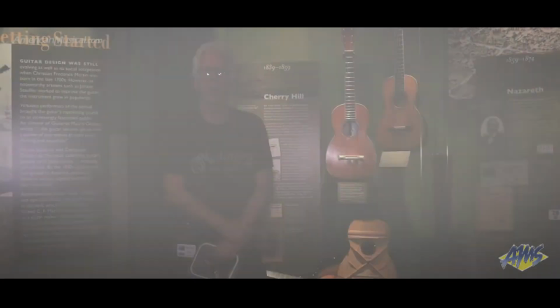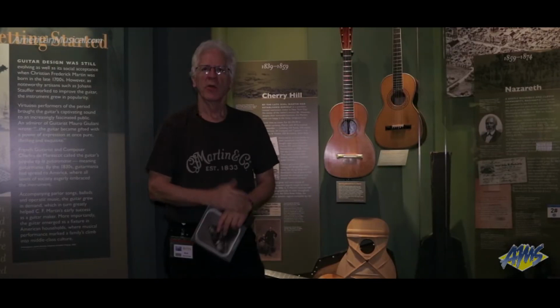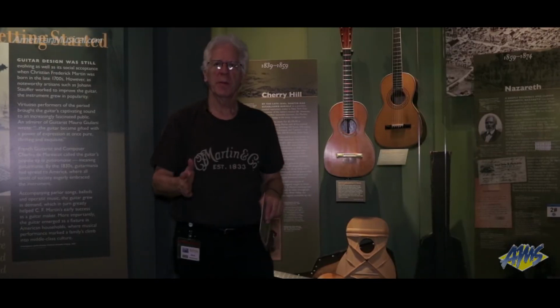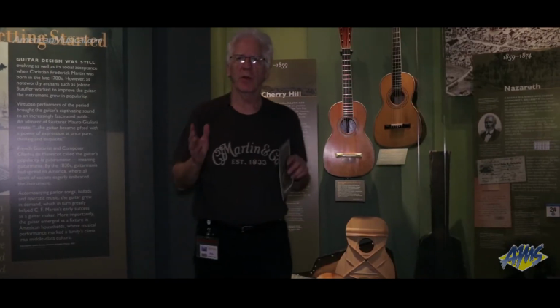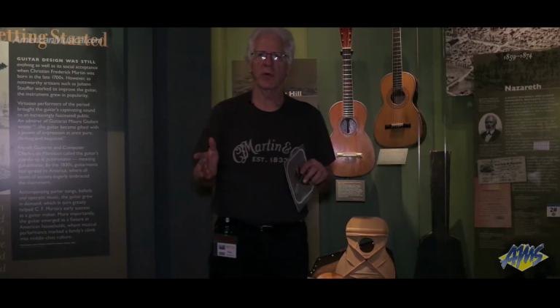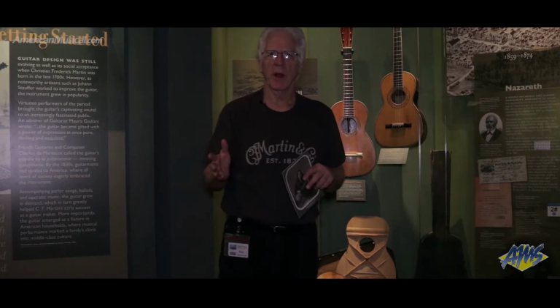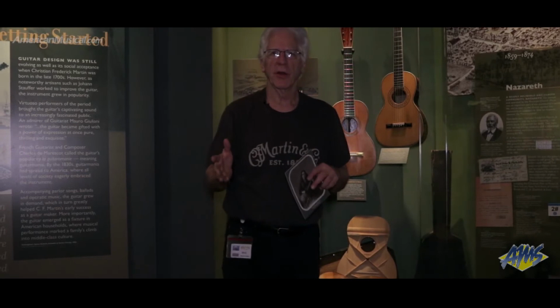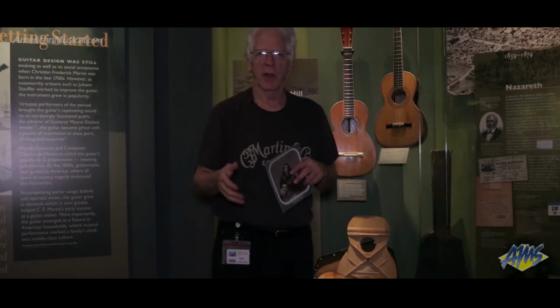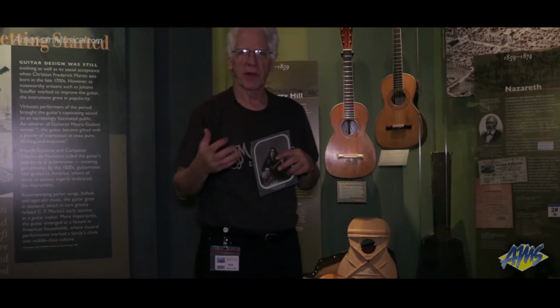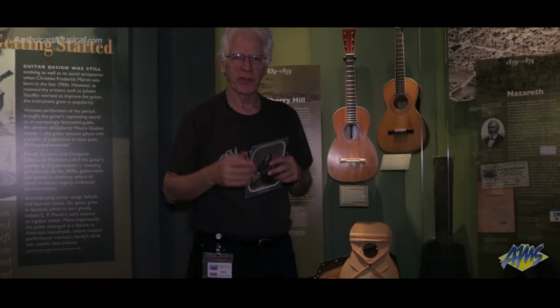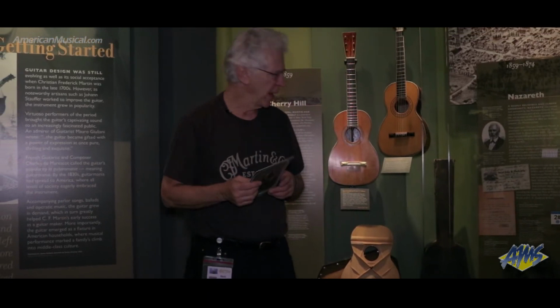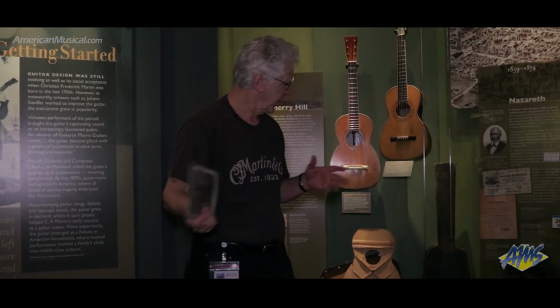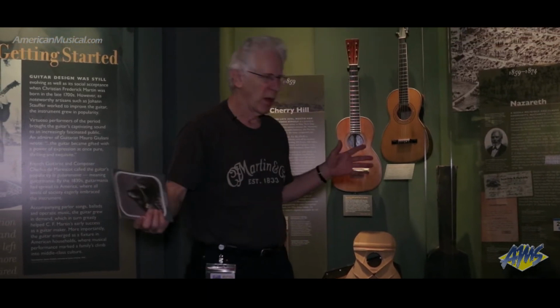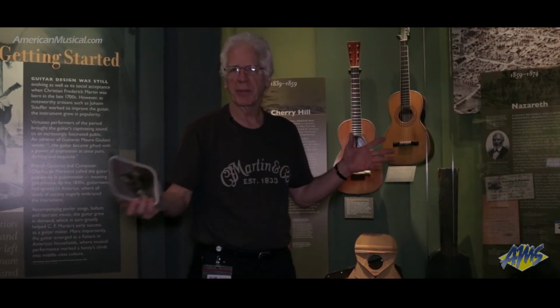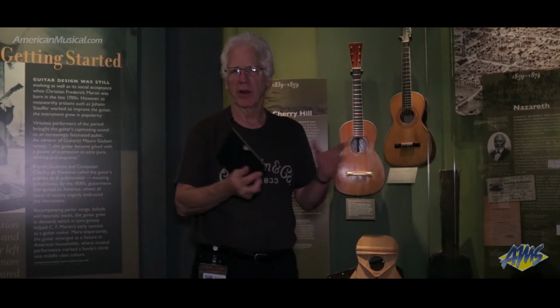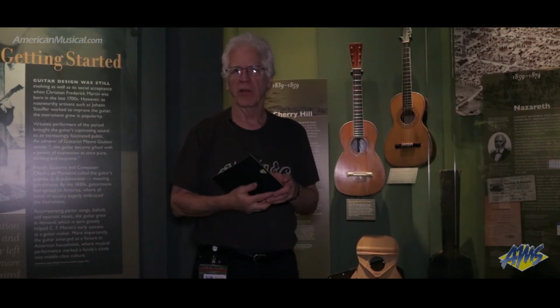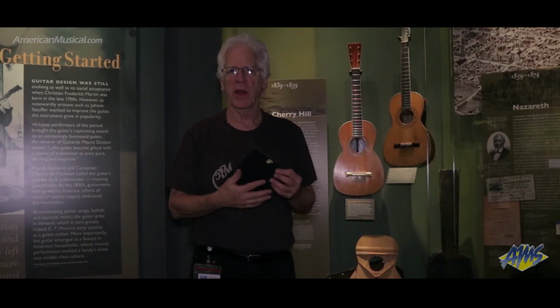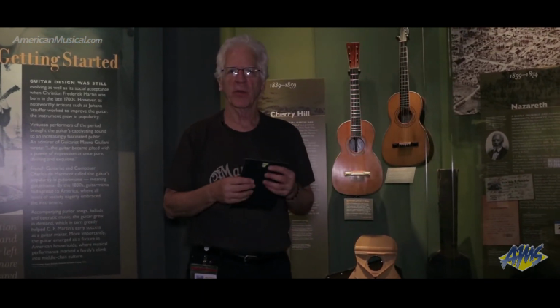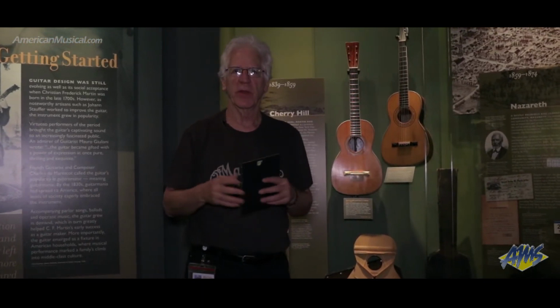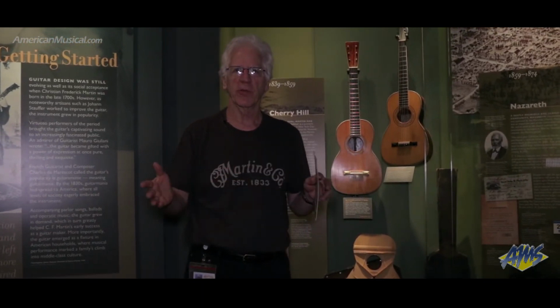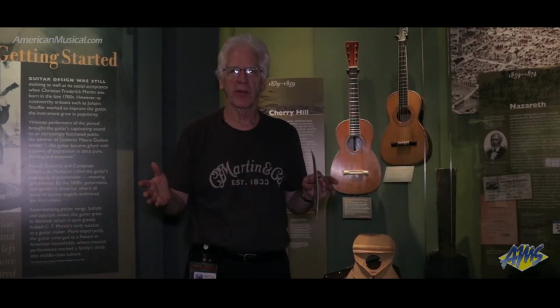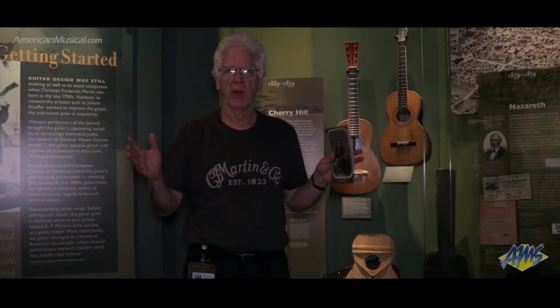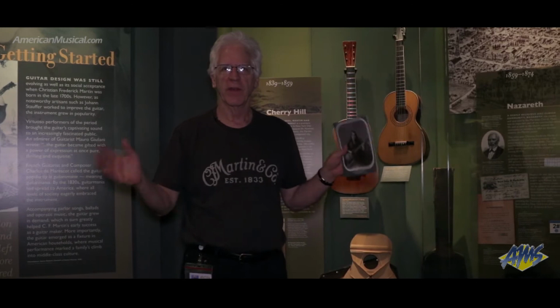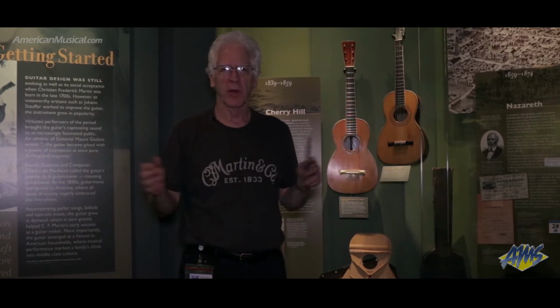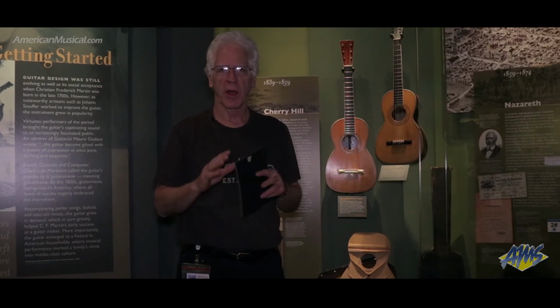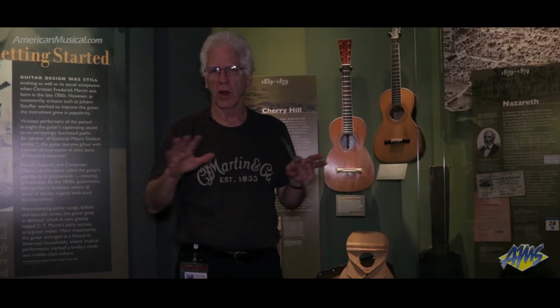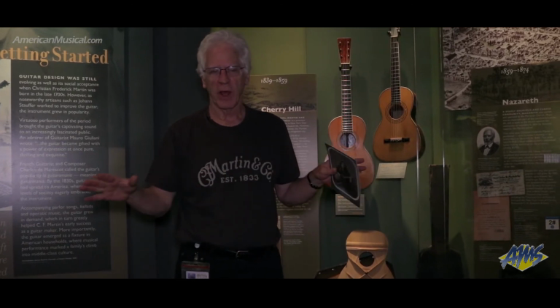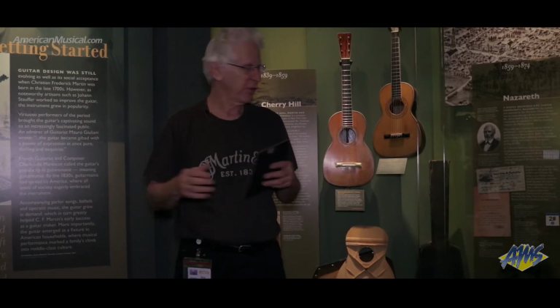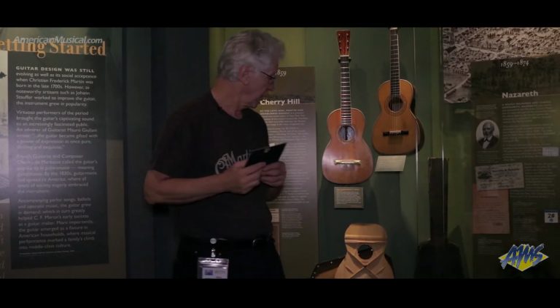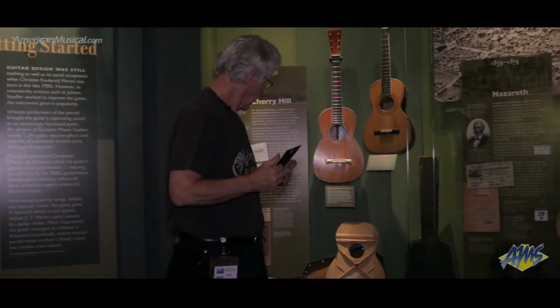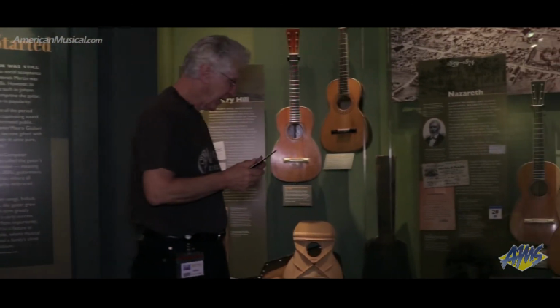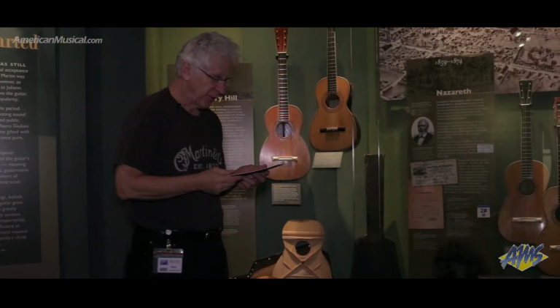It's been my great honor and privilege to be able to populate all these cases with the instruments and the ephemera and all of the objects that are in the cases.